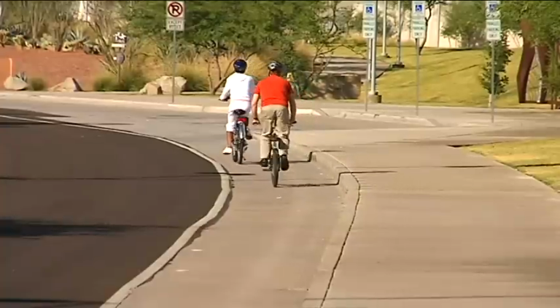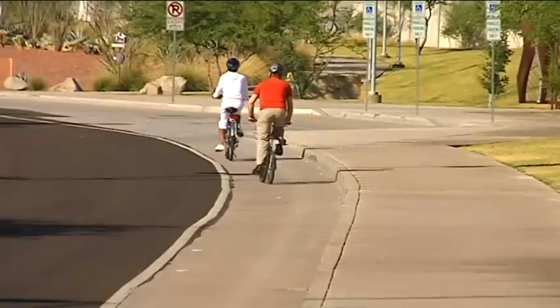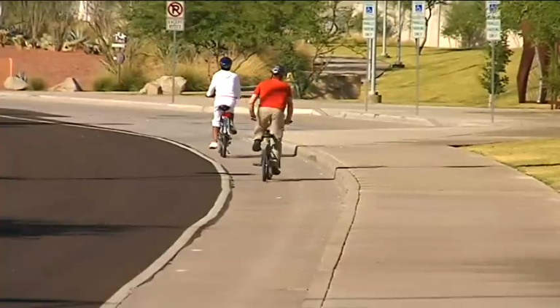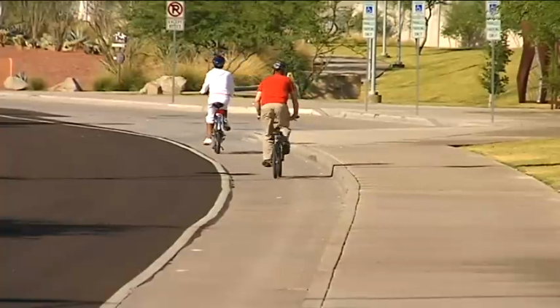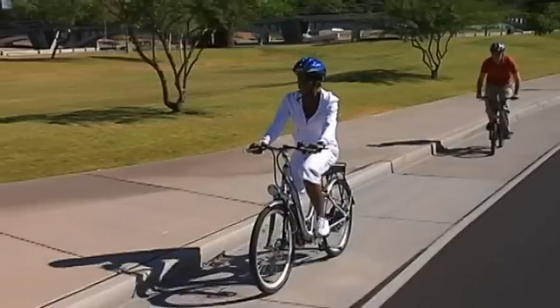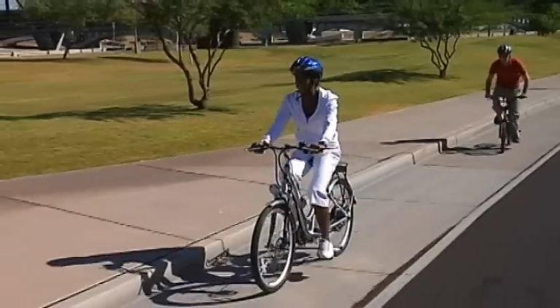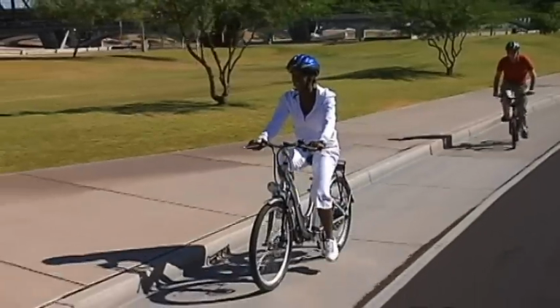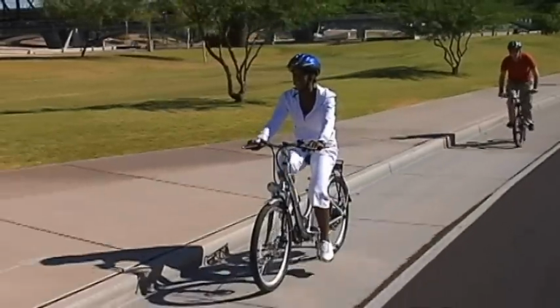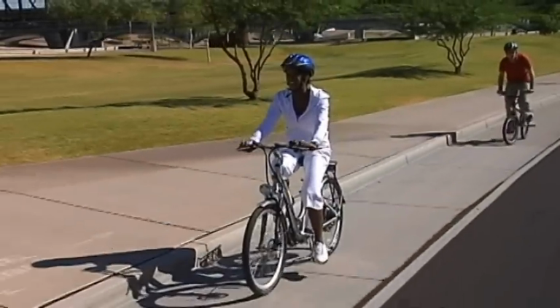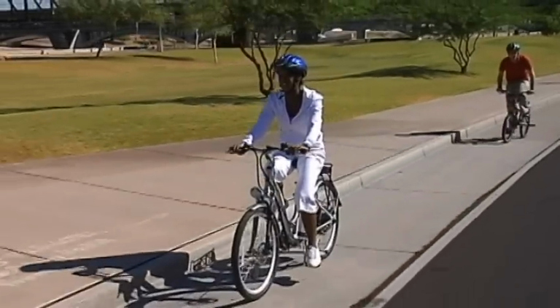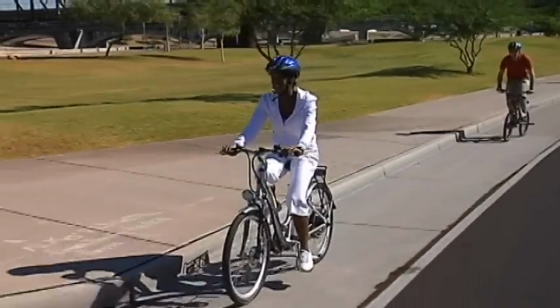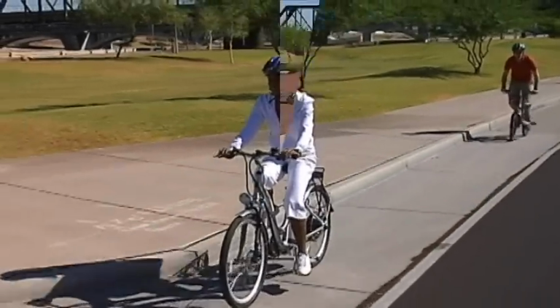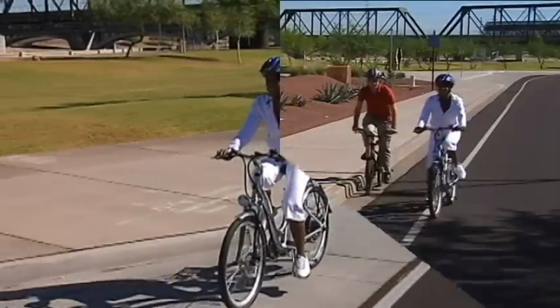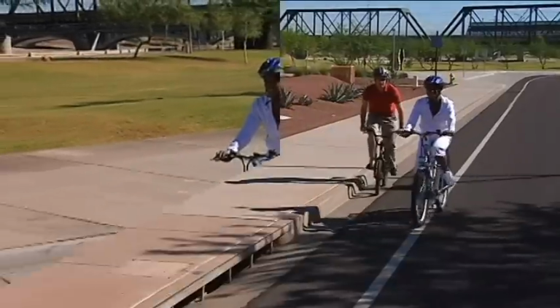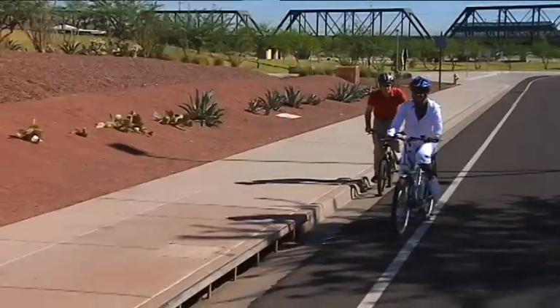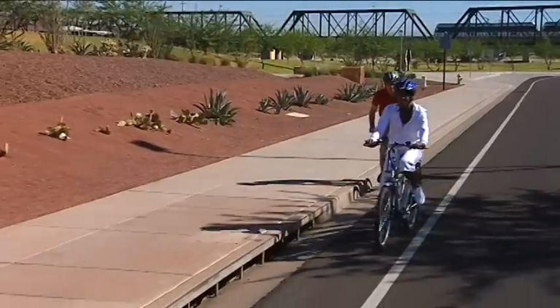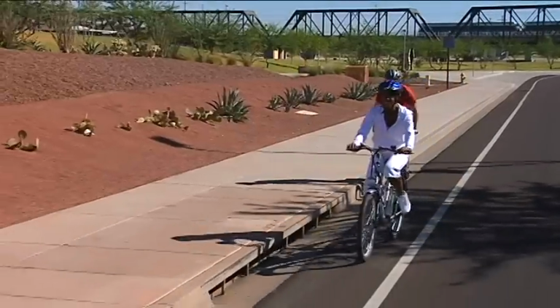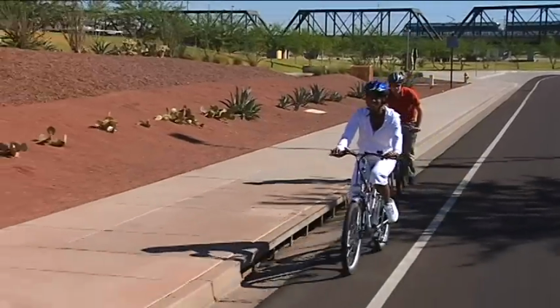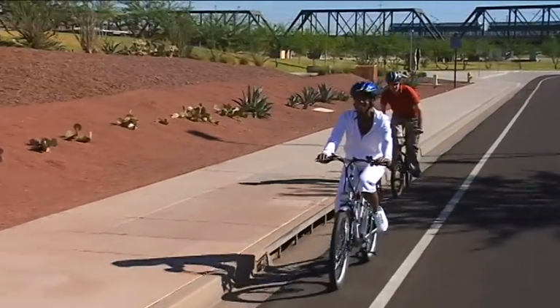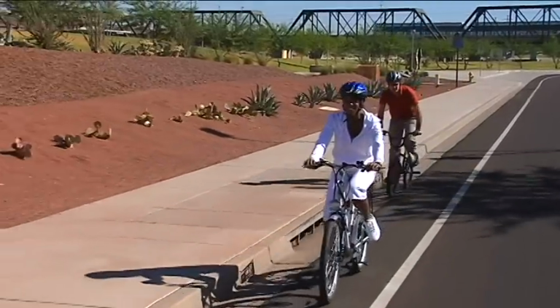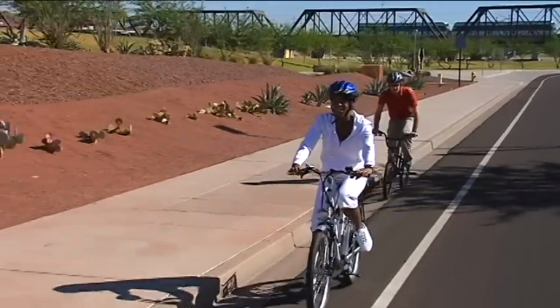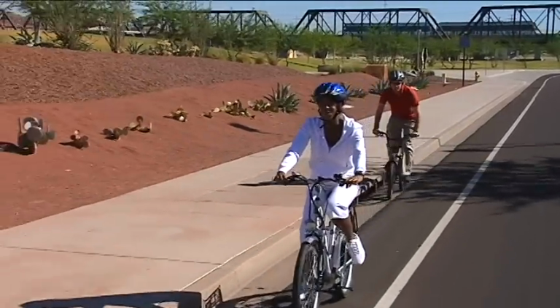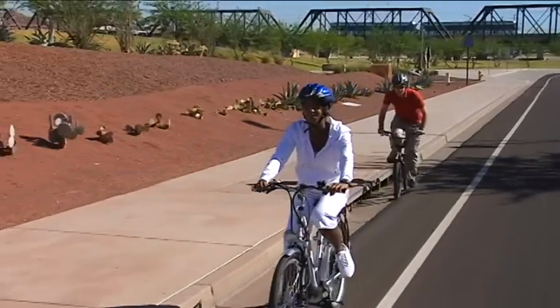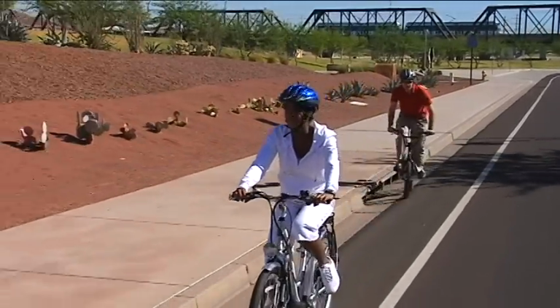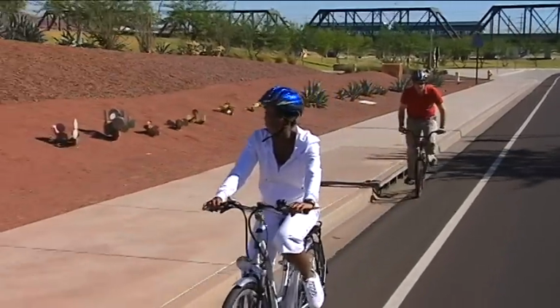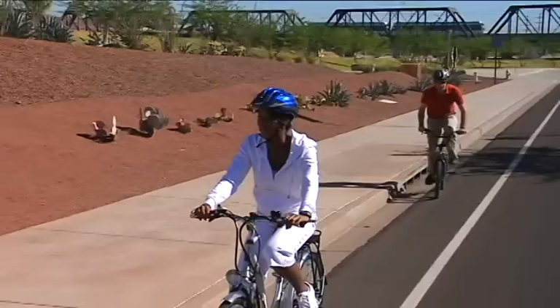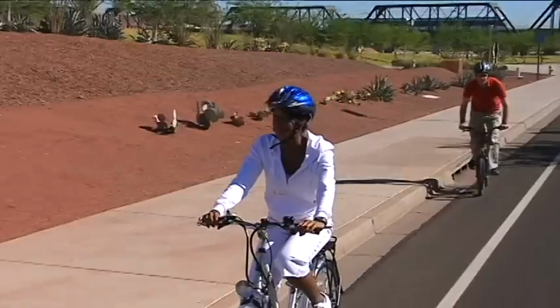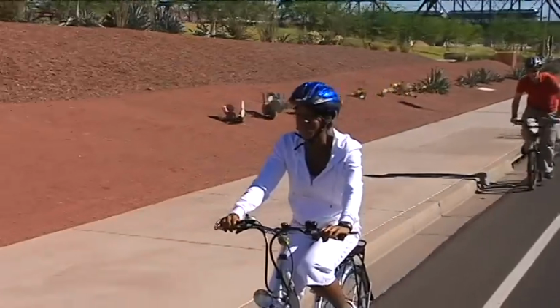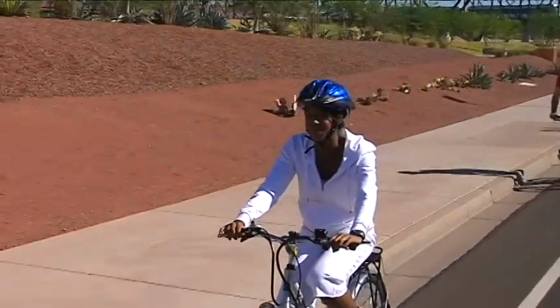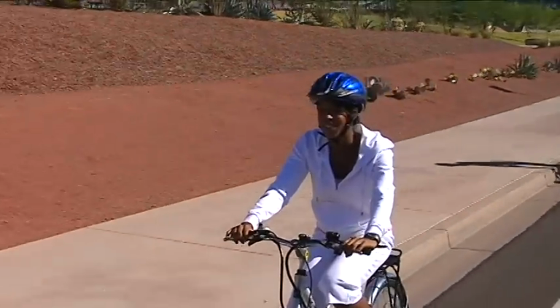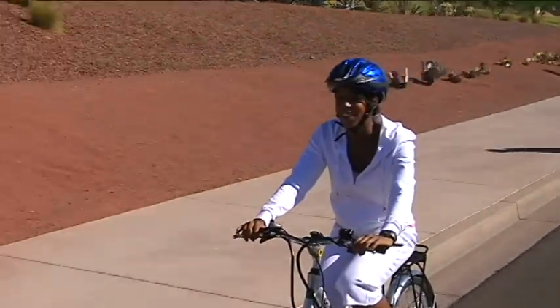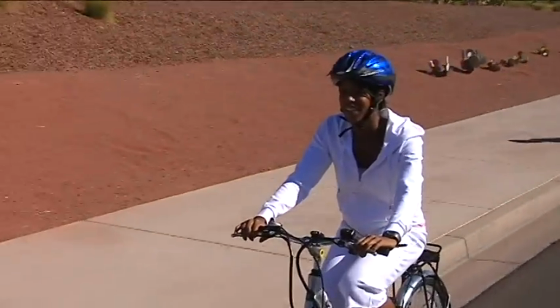Some pedaling is helpful when going up a hill, but it feels like pedaling on level ground. You can always pedal the e-bike as a standard bicycle, so that even if you exceed your battery range, you're never stranded.